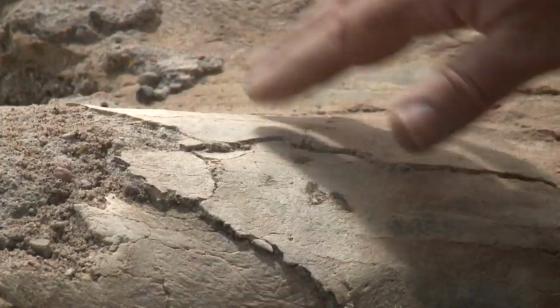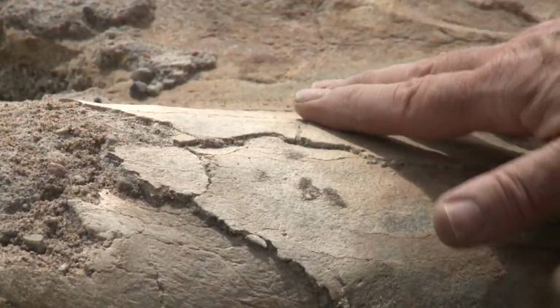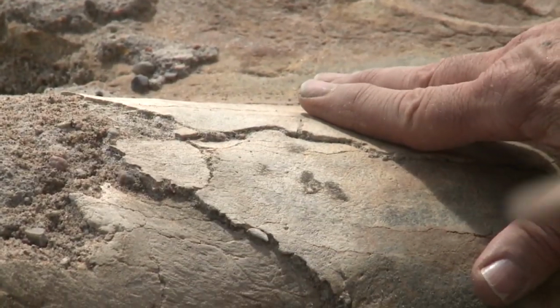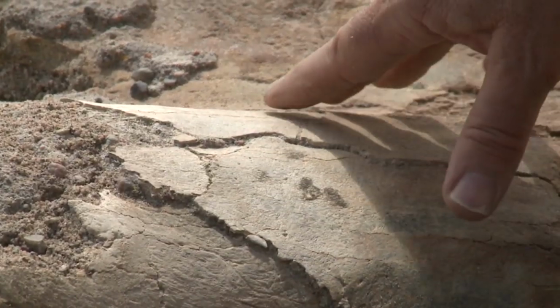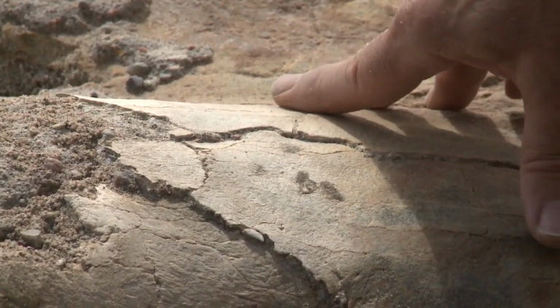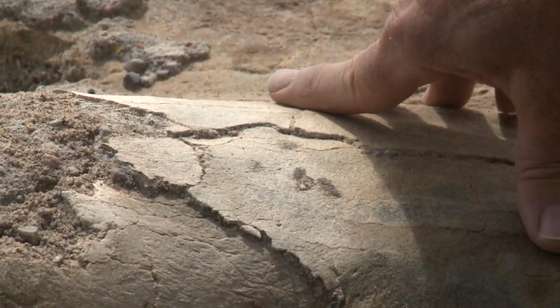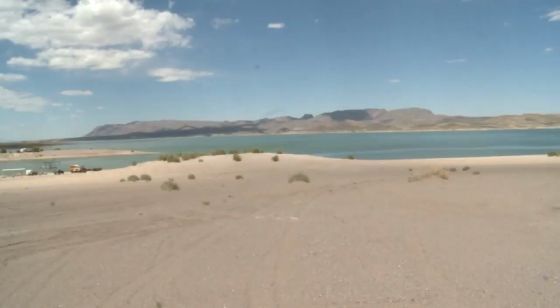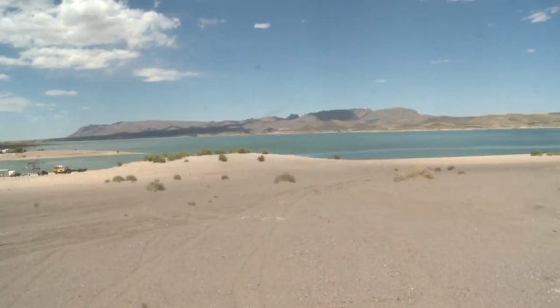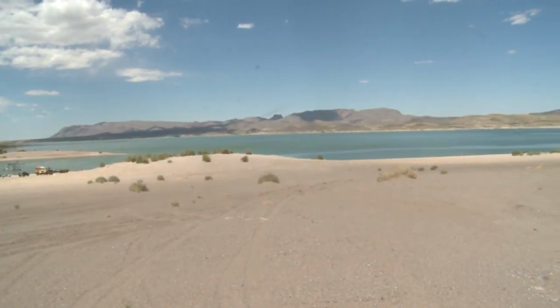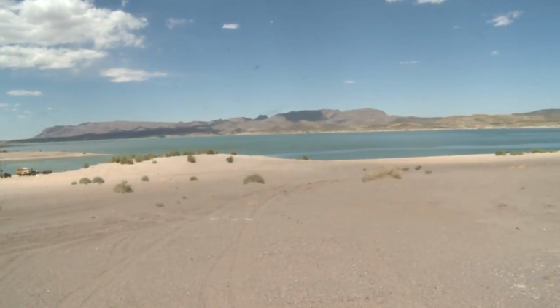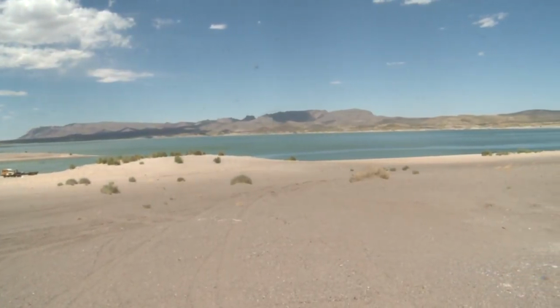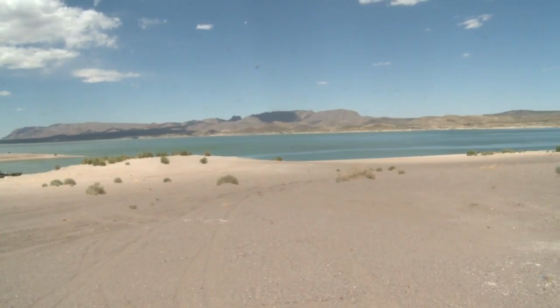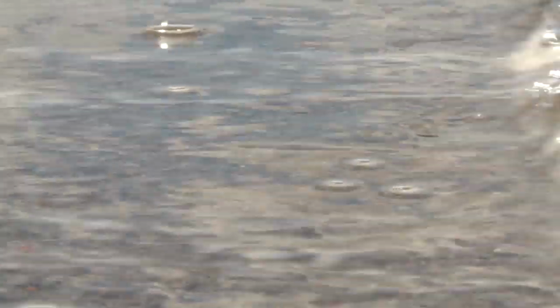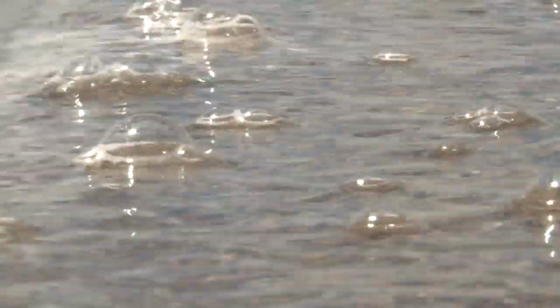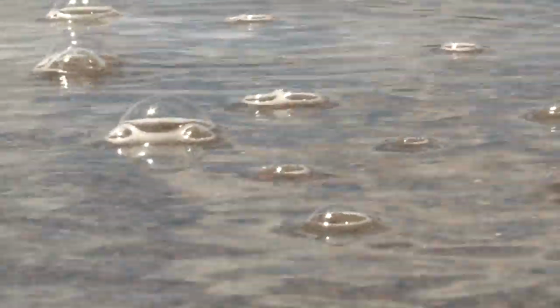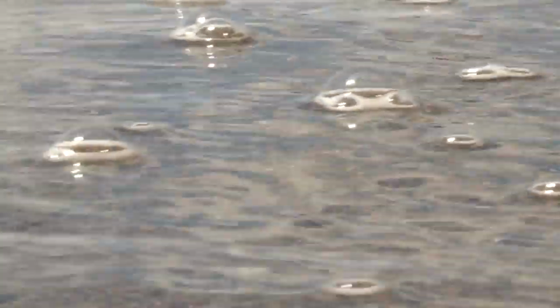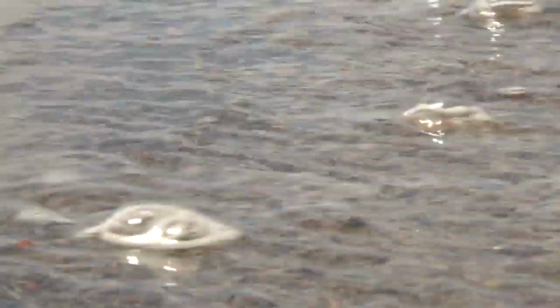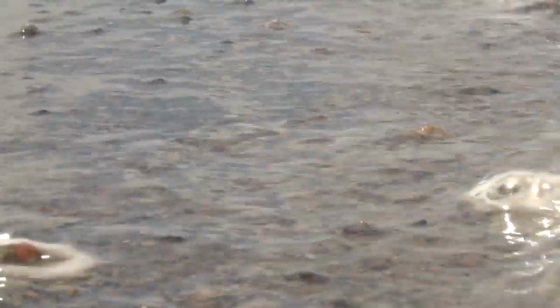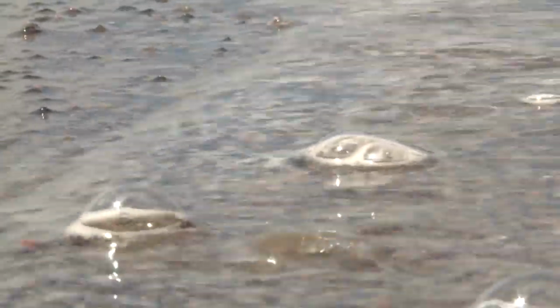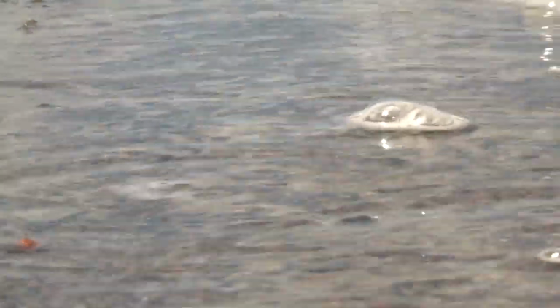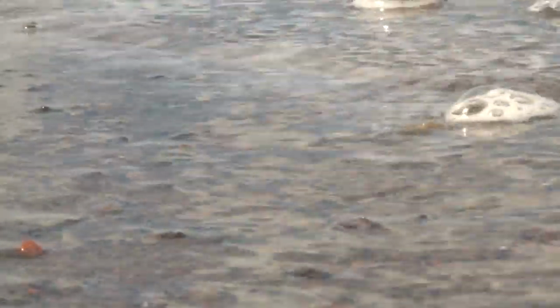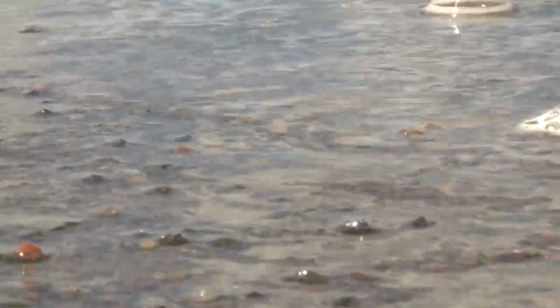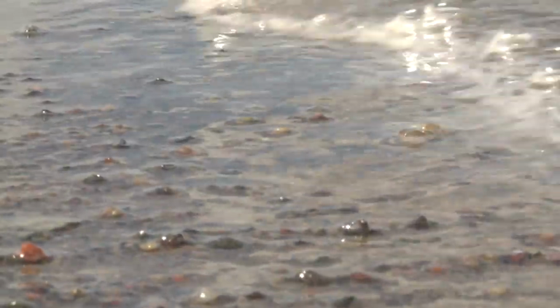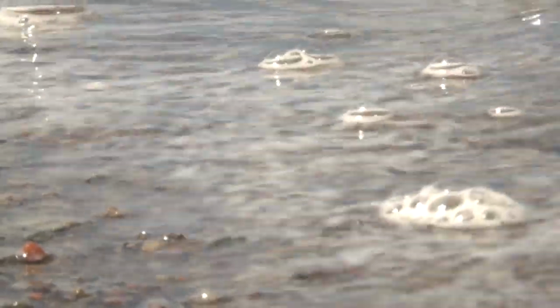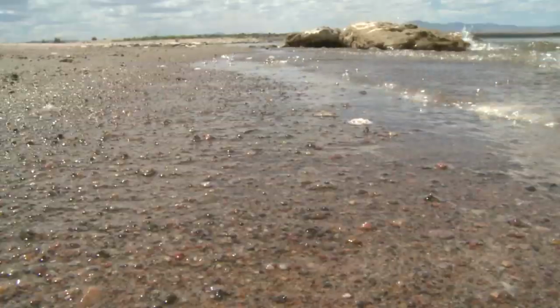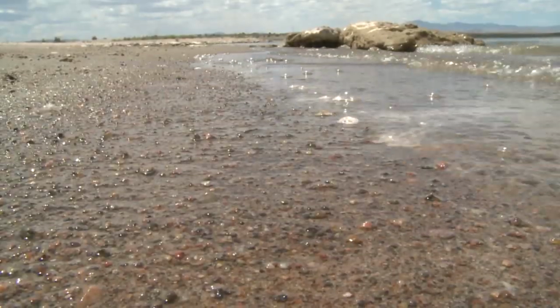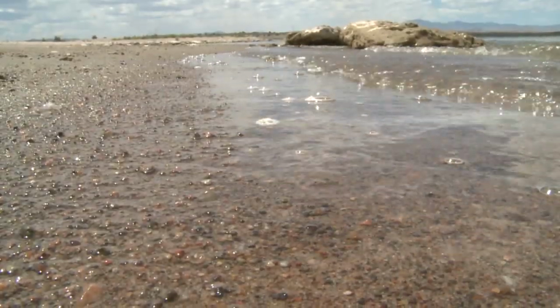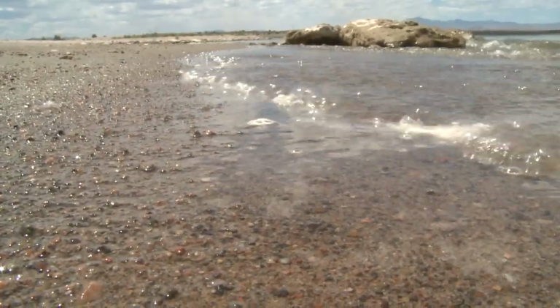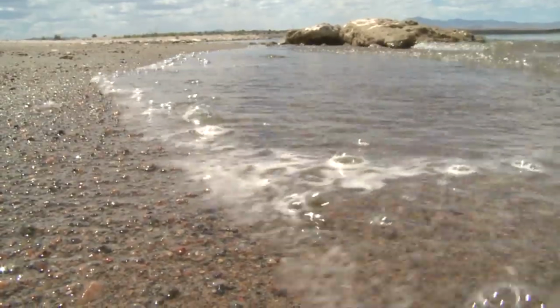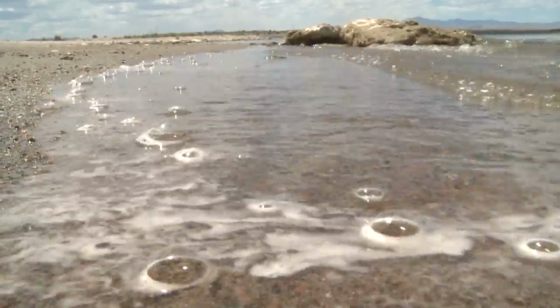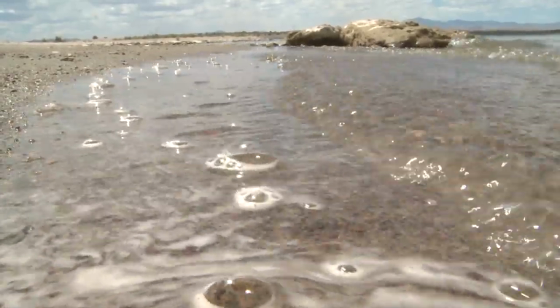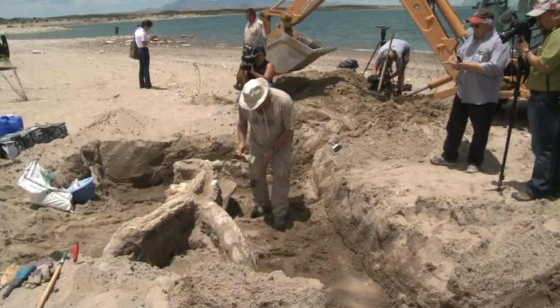This mastodon was living, drinking, and feeding alongside the ancient Rio Grande three million years ago. A group of guys celebrating a bachelor party stumbled upon the fossil, washed clean by the water on Elephant Butte's beach last weekend.